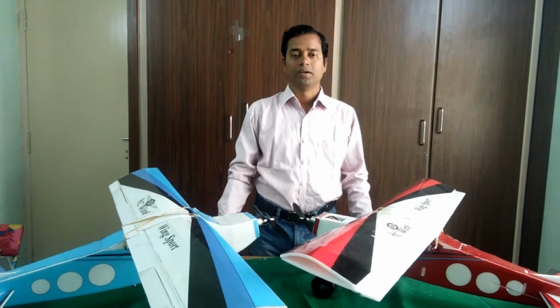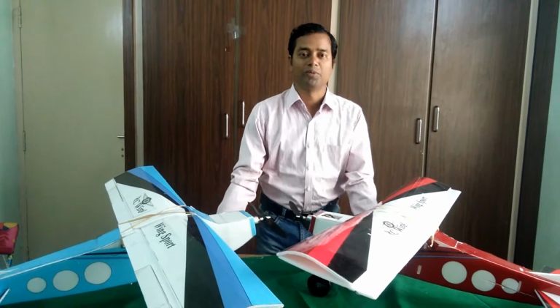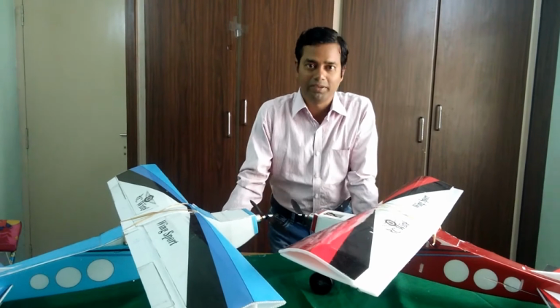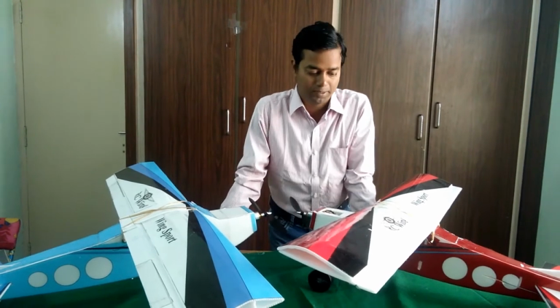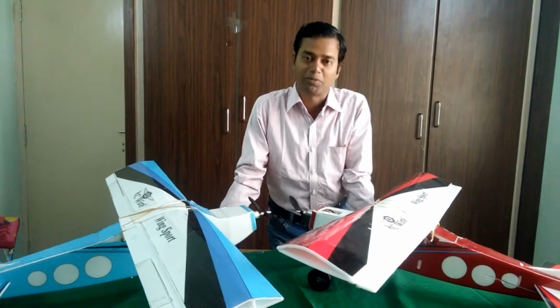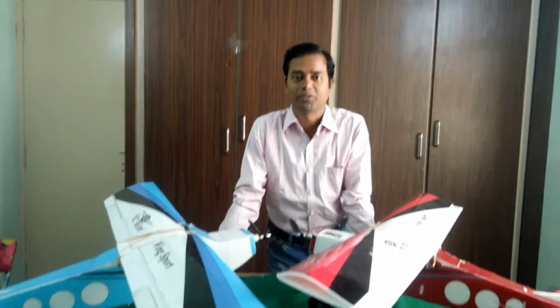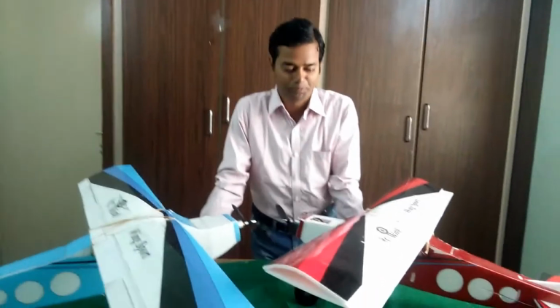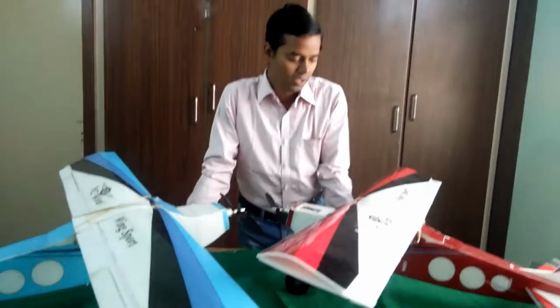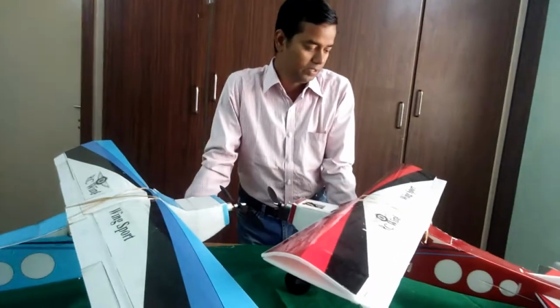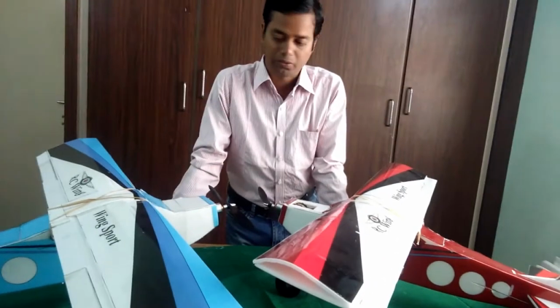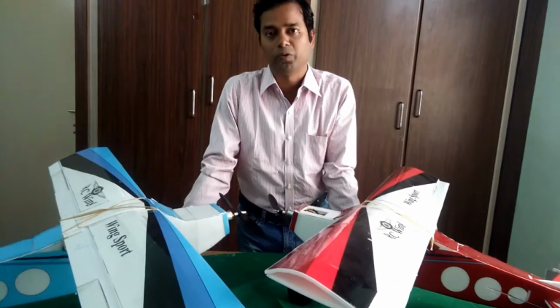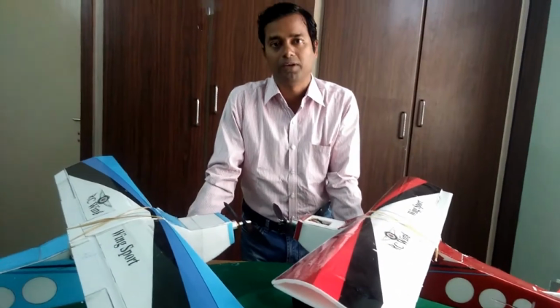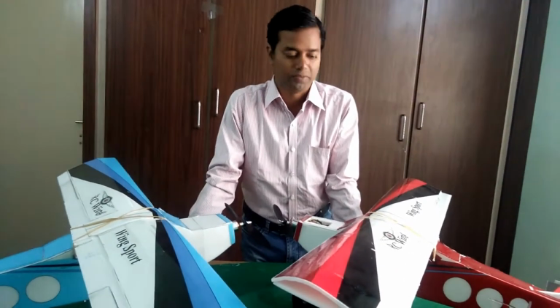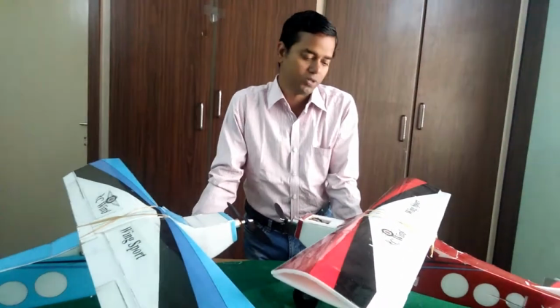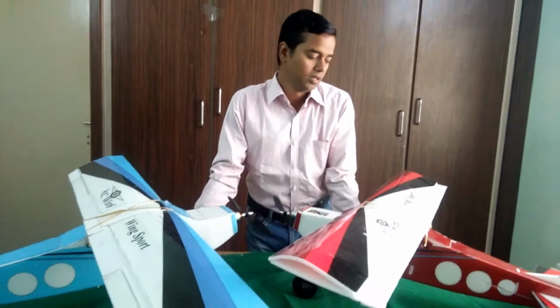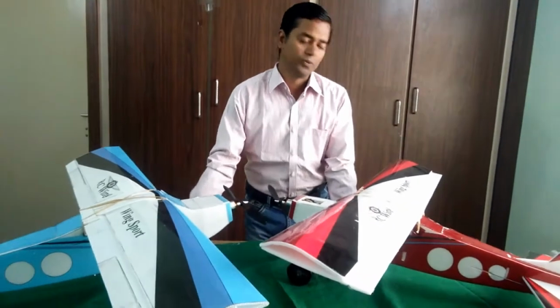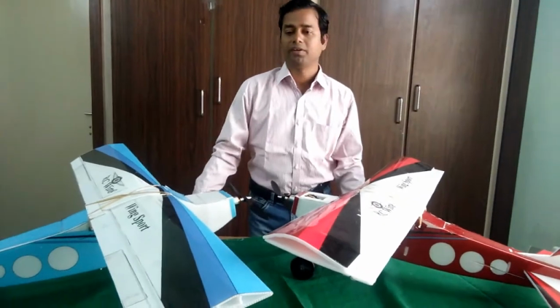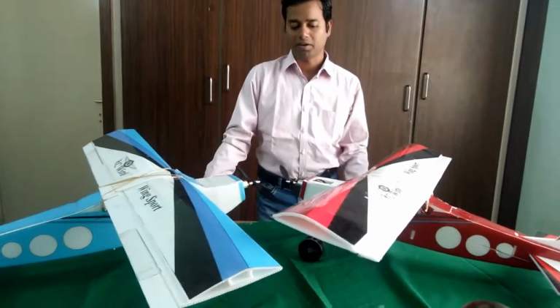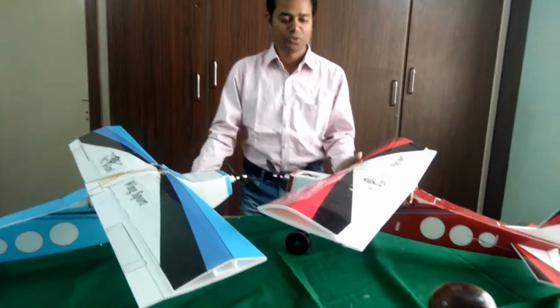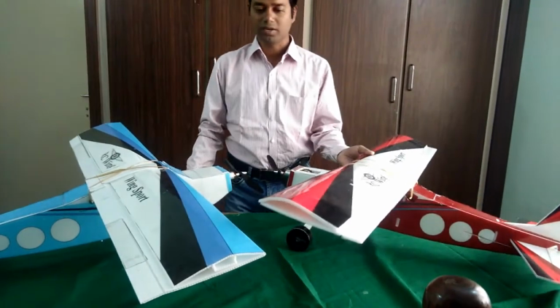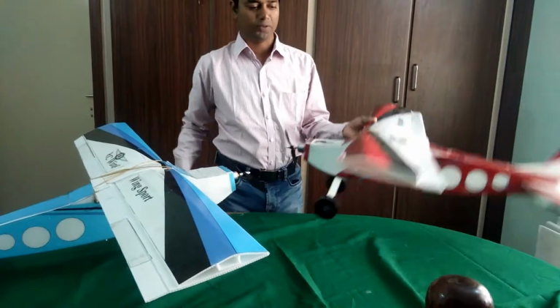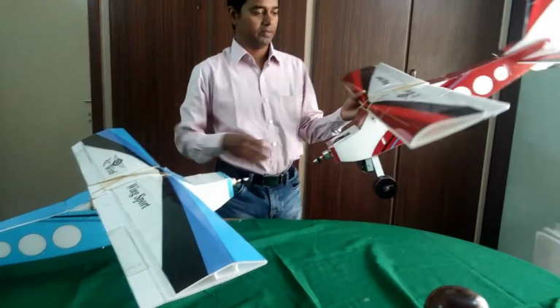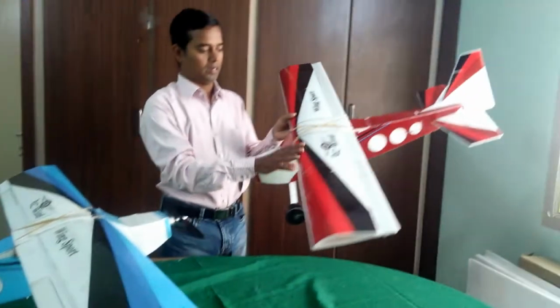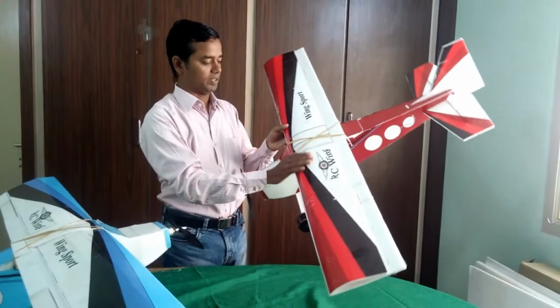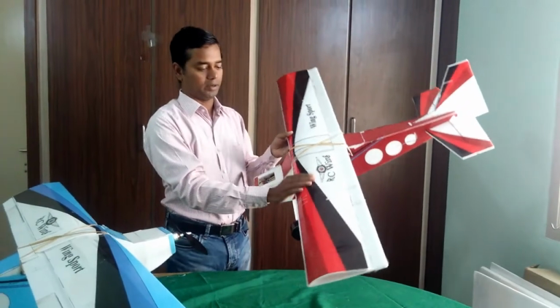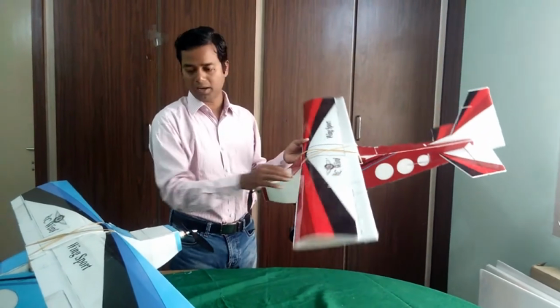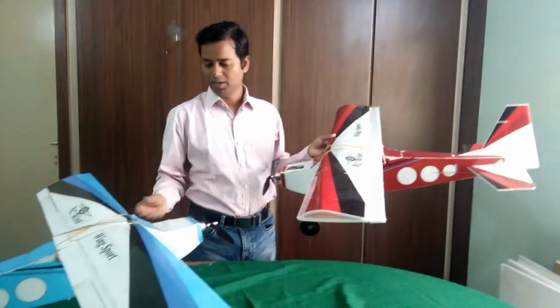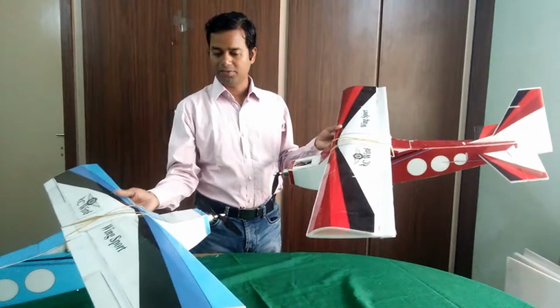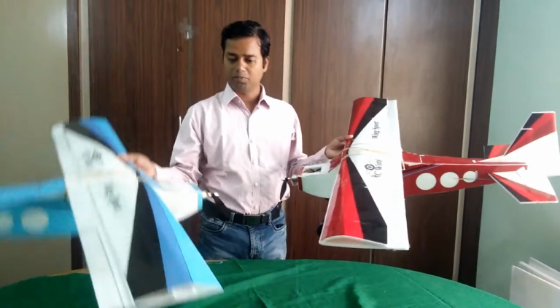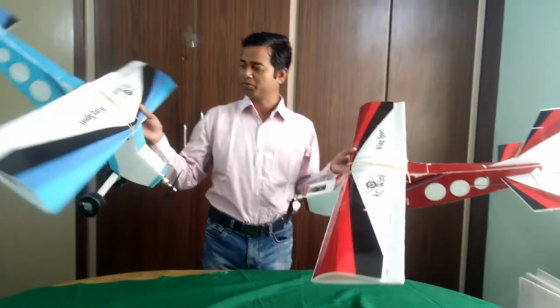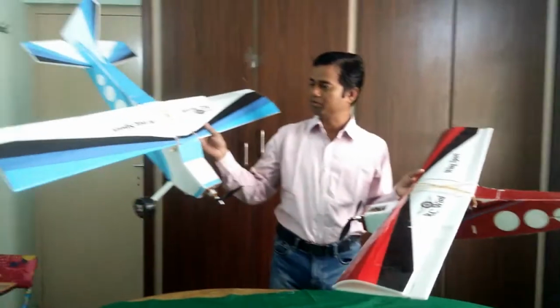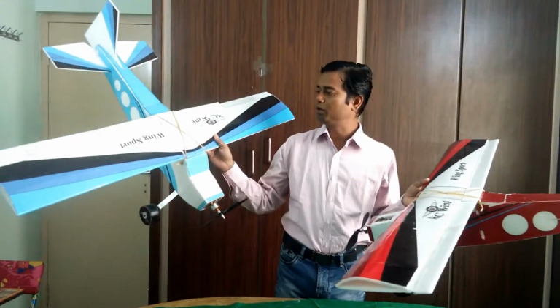Welcome to RC Wing. I am Prabhul Kumar Swine. Today we are going to build Wing Sport. Wing Sport comes with two colors — red and black, and sky color blue and black.